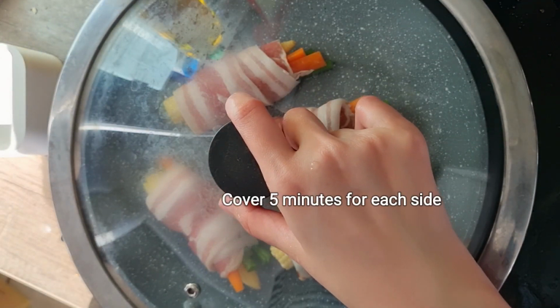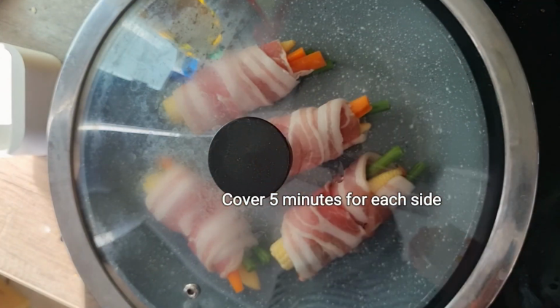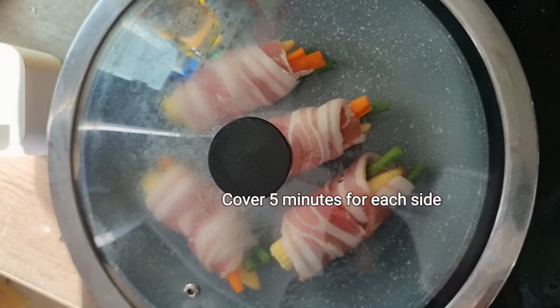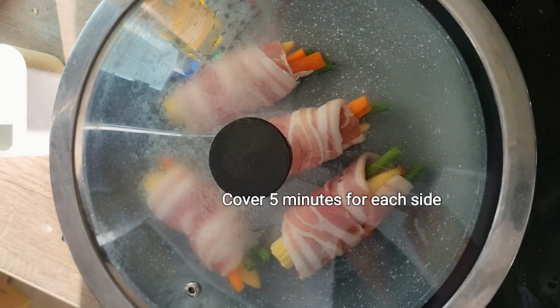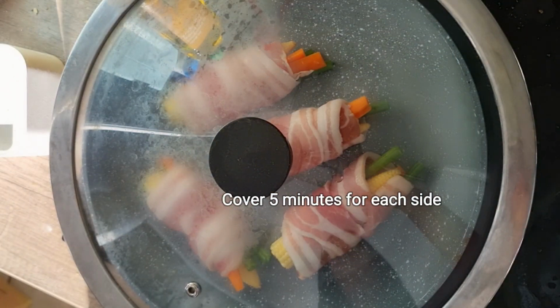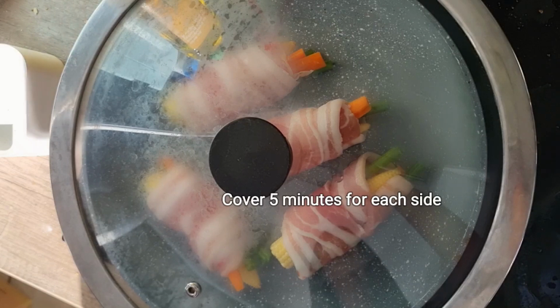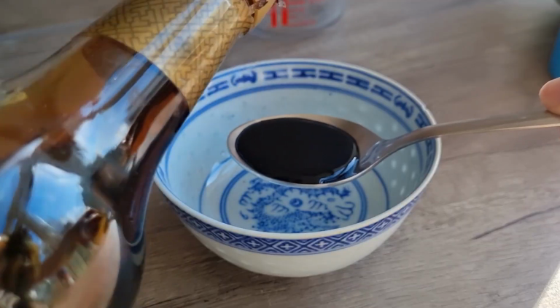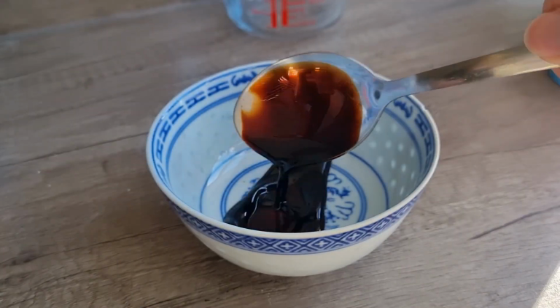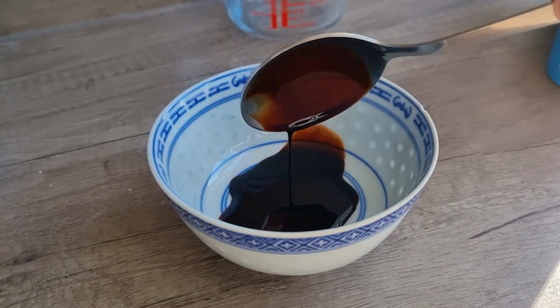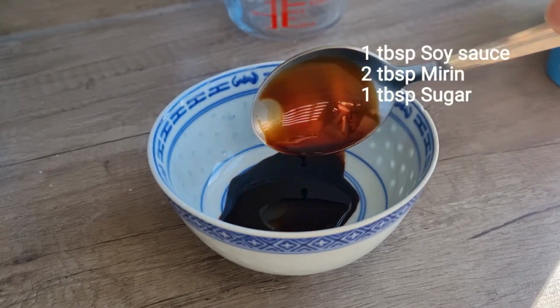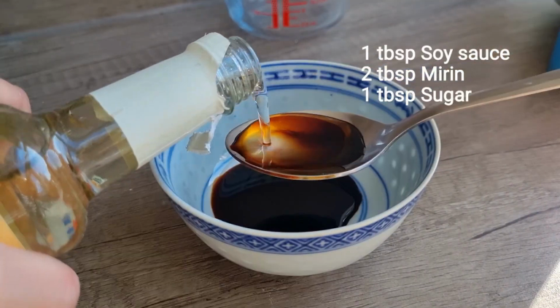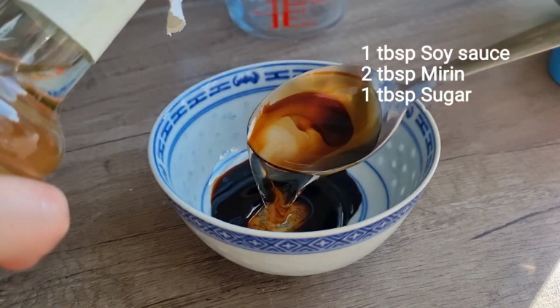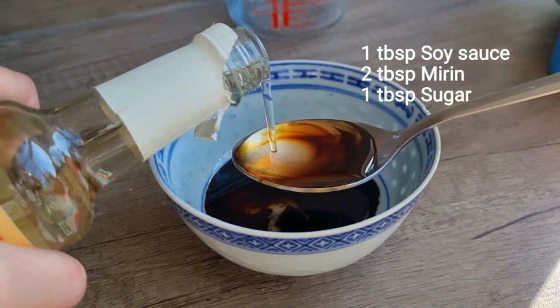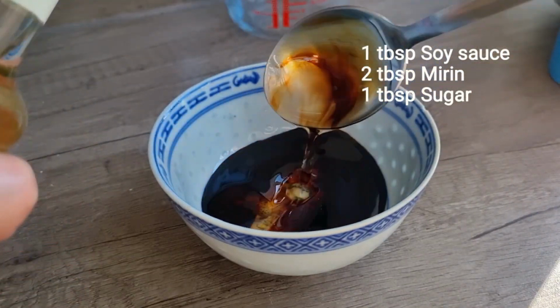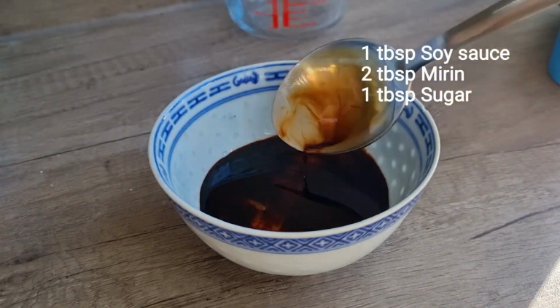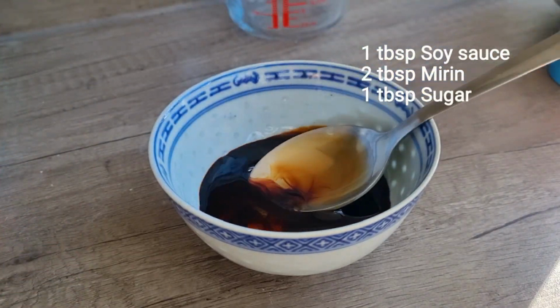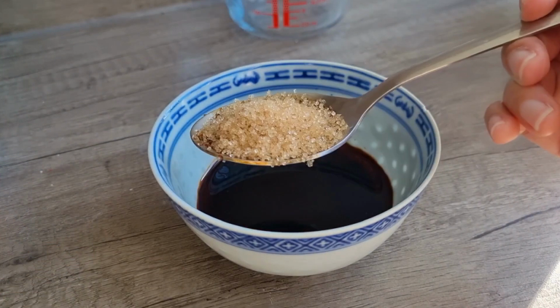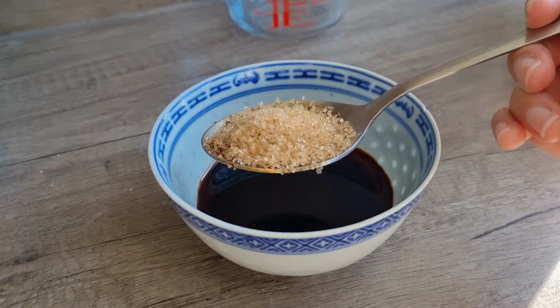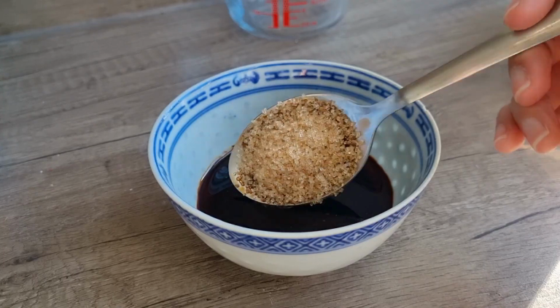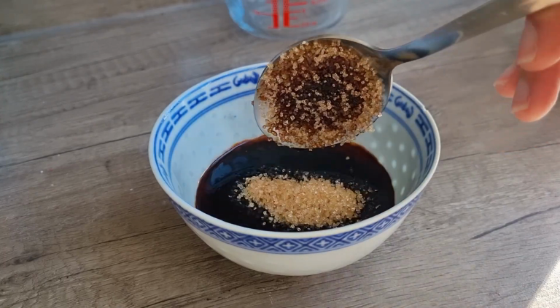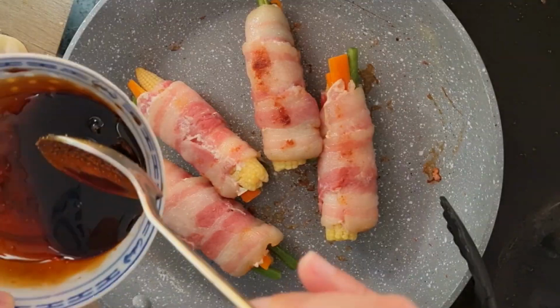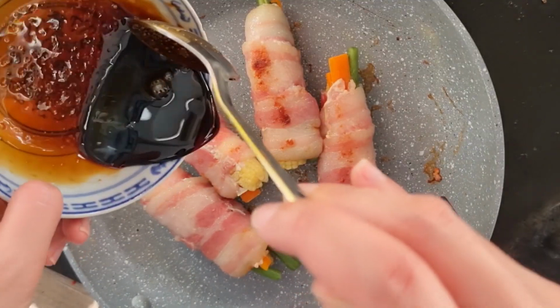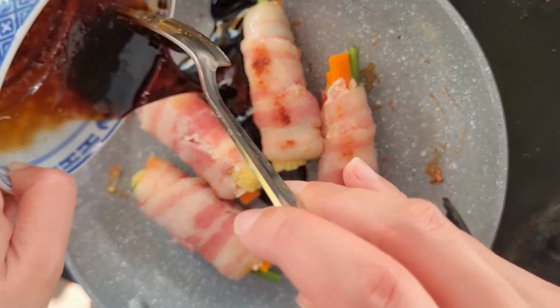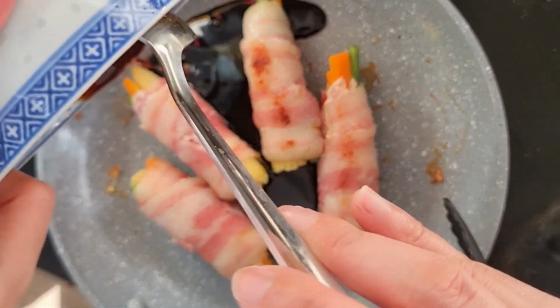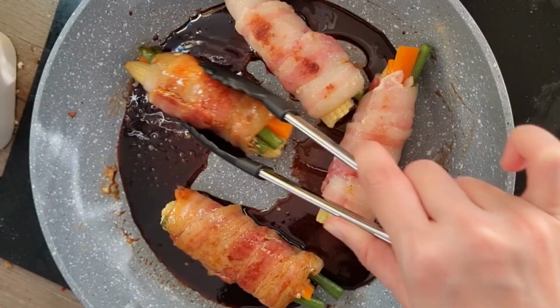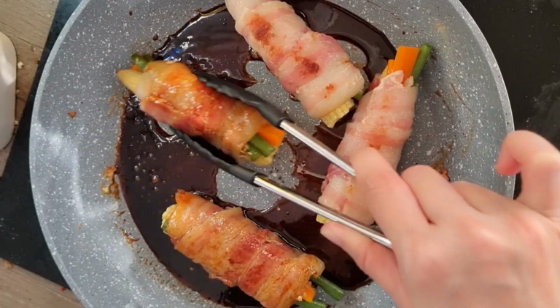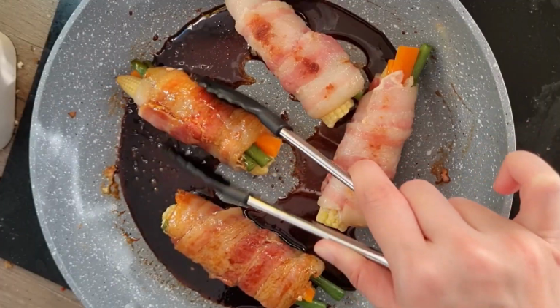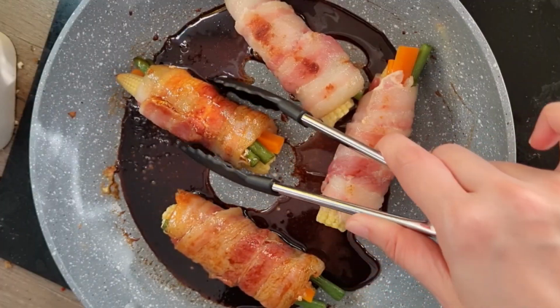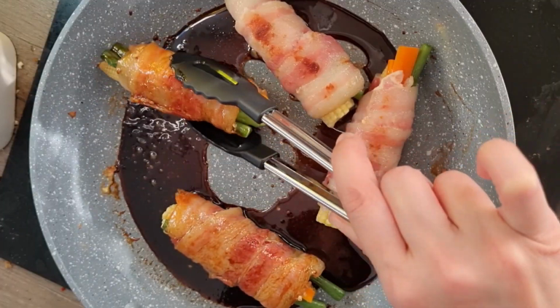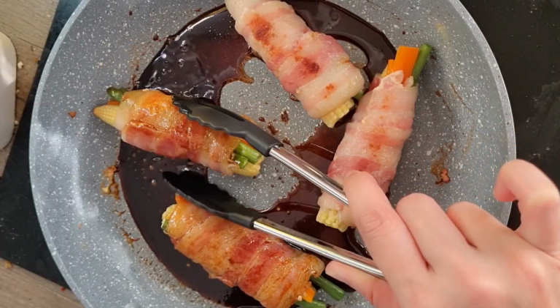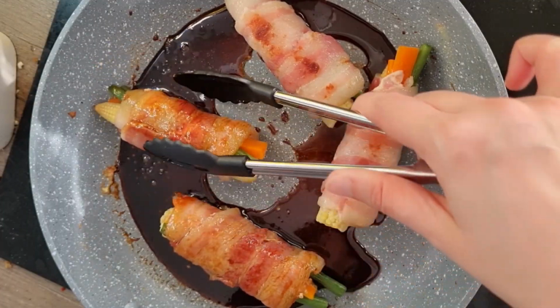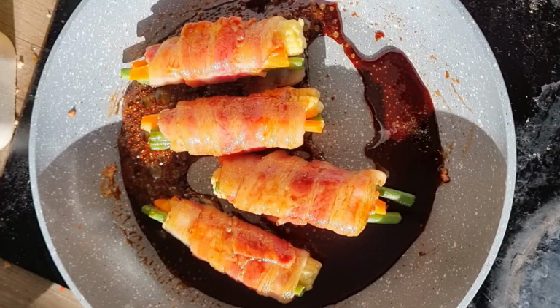As the rolls cook, prepare the sauce. Since bacon is salty, I use less soy sauce, but if you're using beef, double the amount. Once ready, glaze the rolls with the sauce.